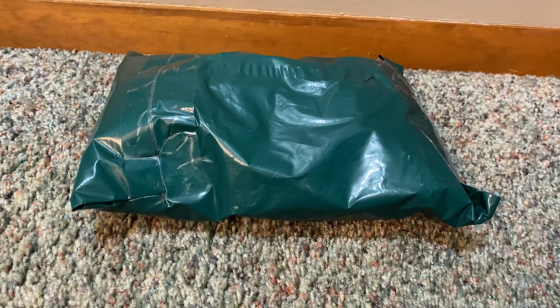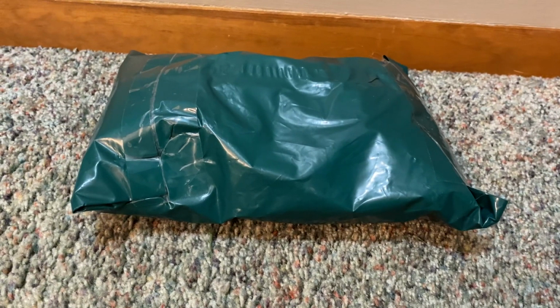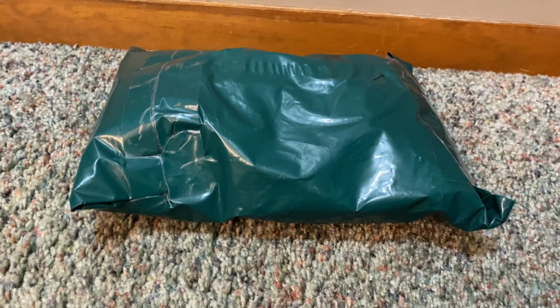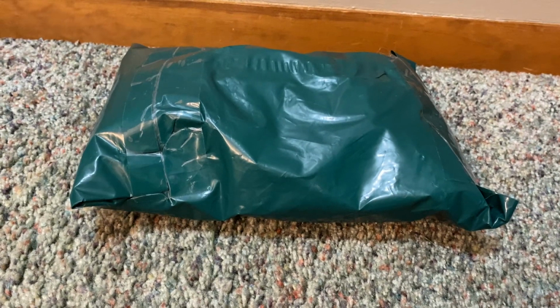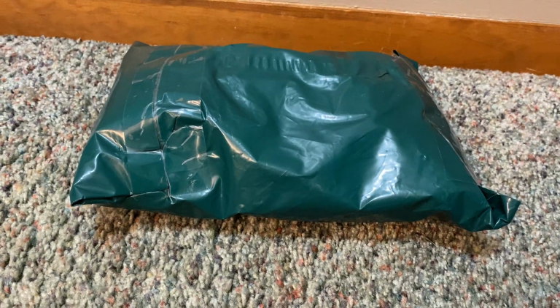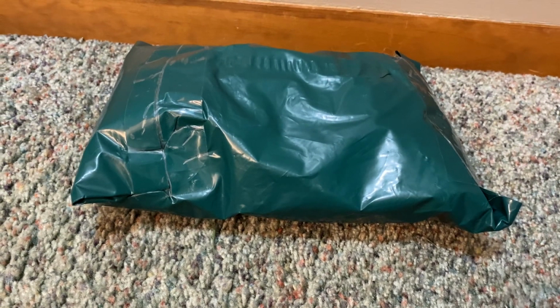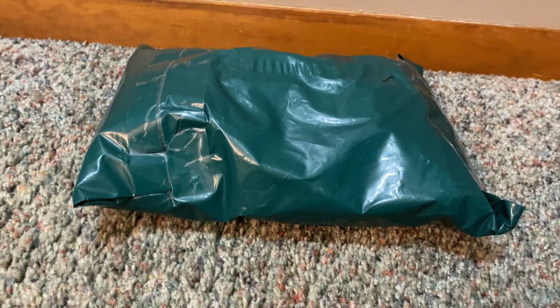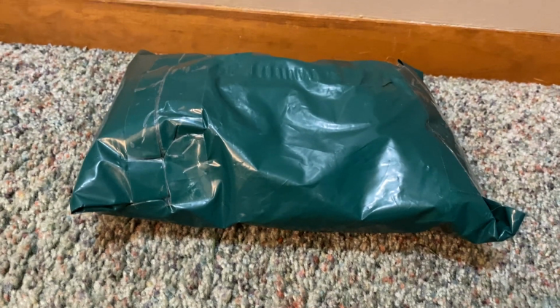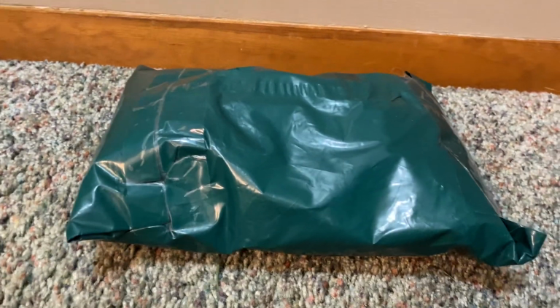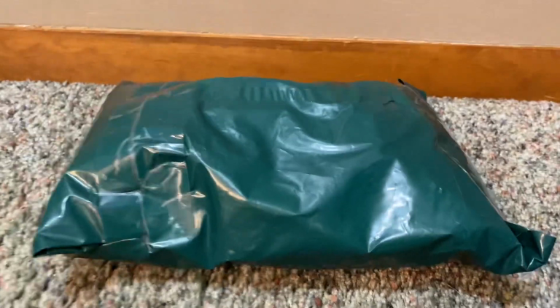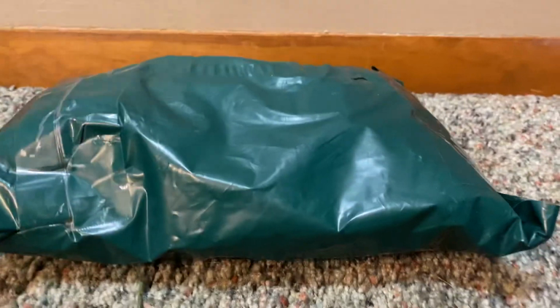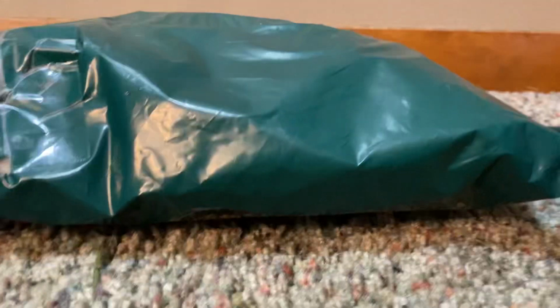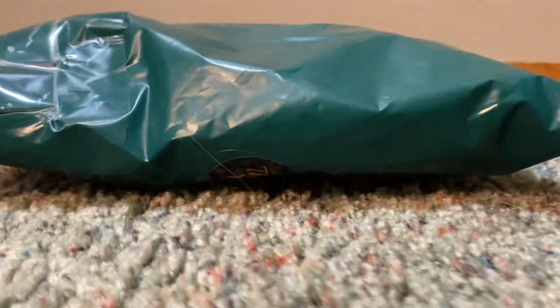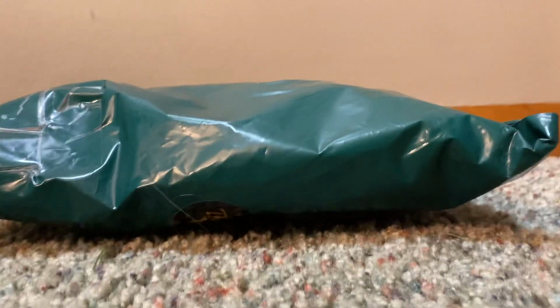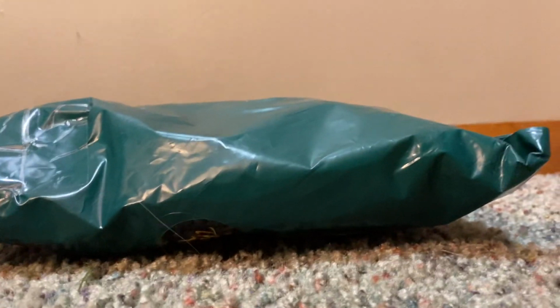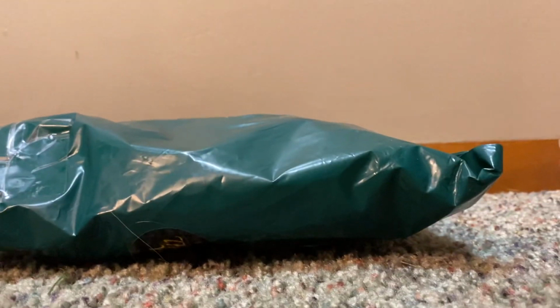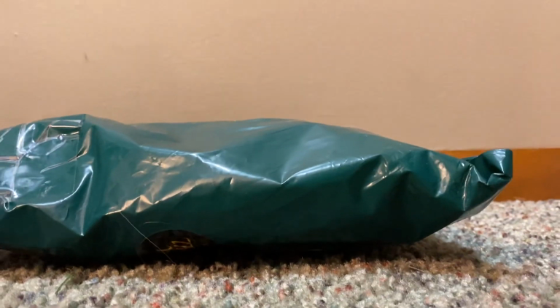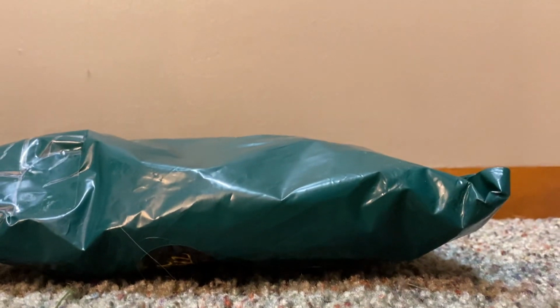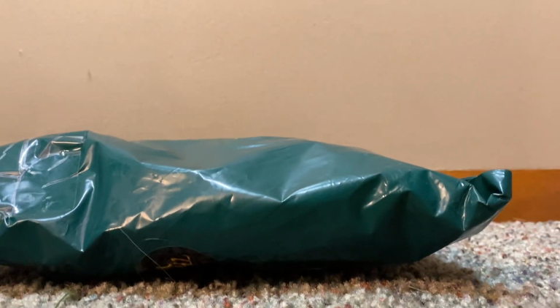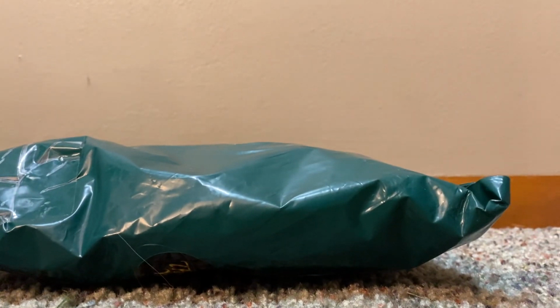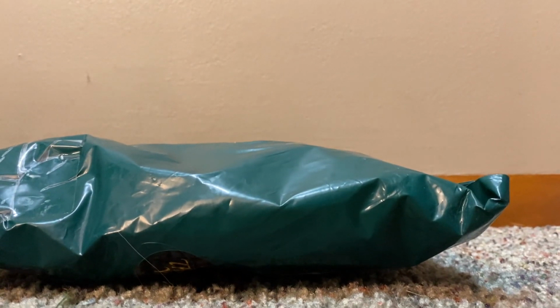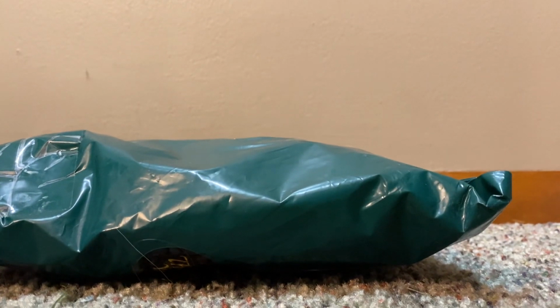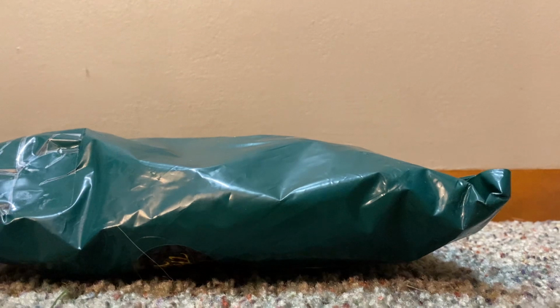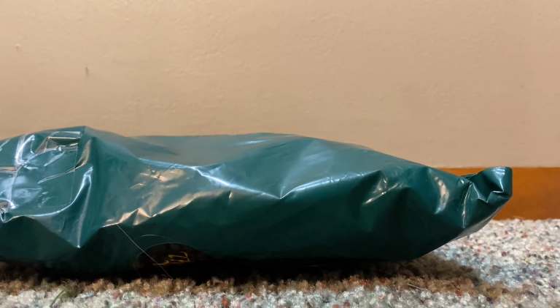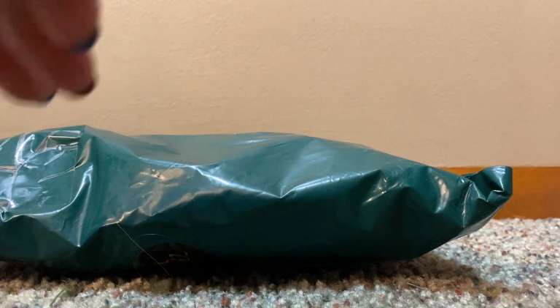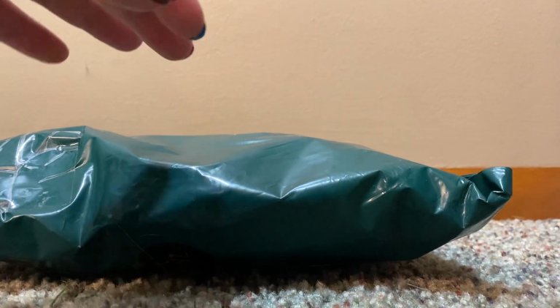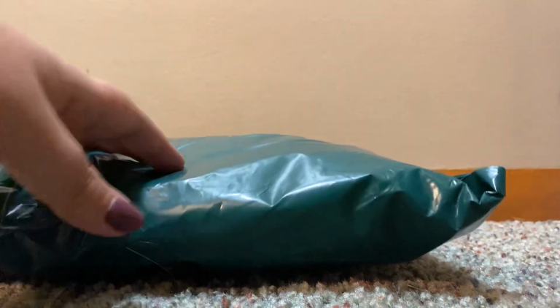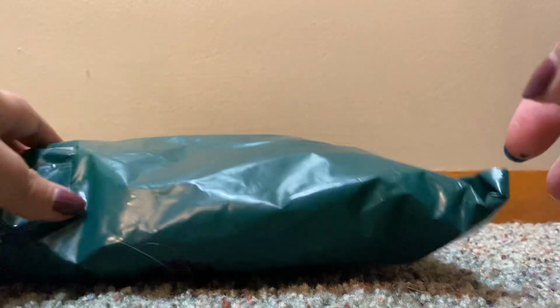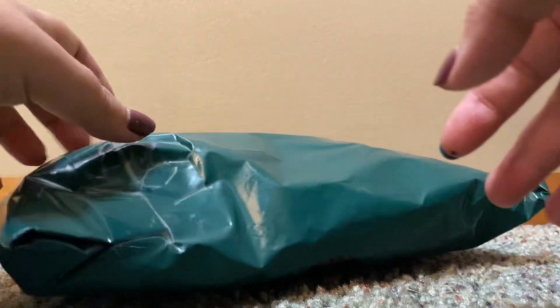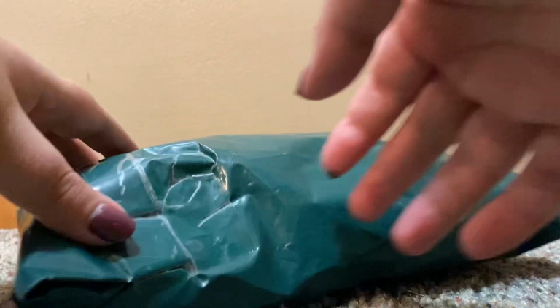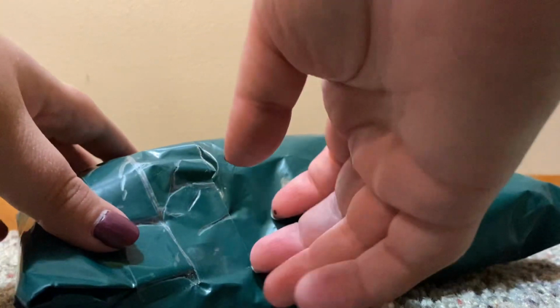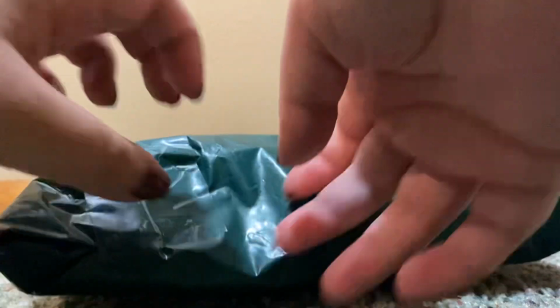Hey everyone, it's Heather's Plushies, and I'm back with another video. Today we have the Leoska White Tiger. They have many white tigers, so you'll see which one in a second.